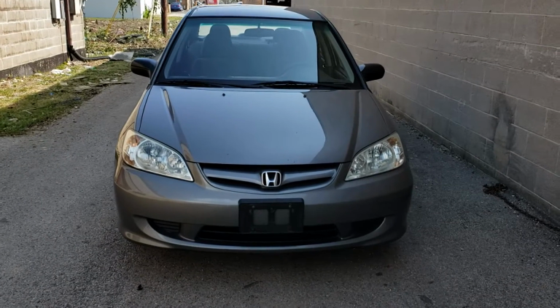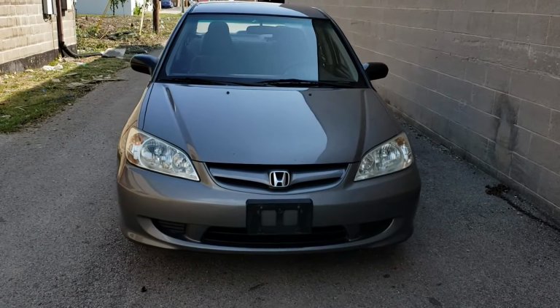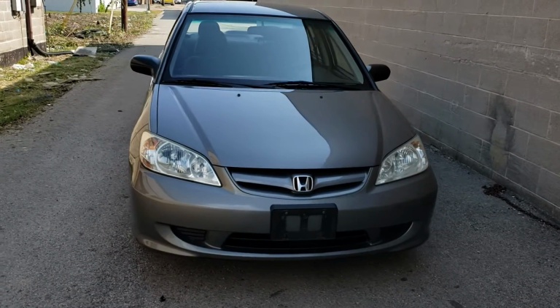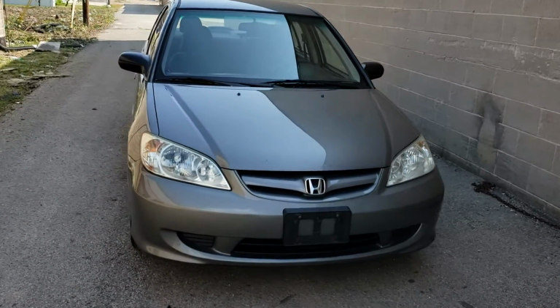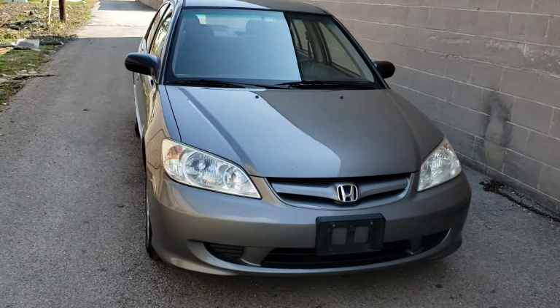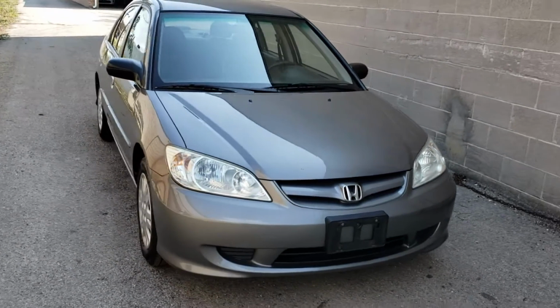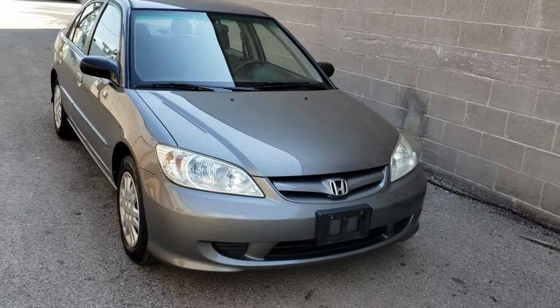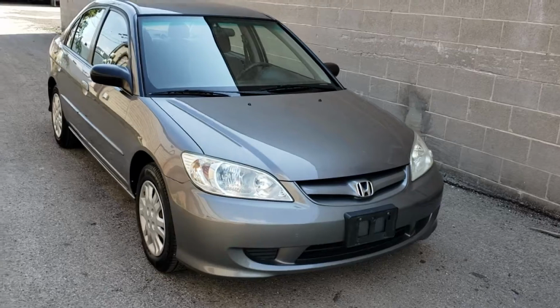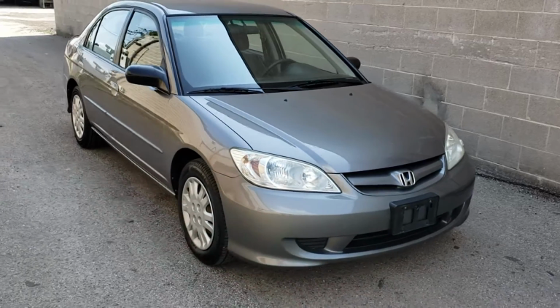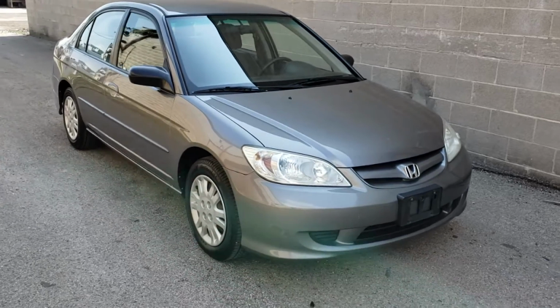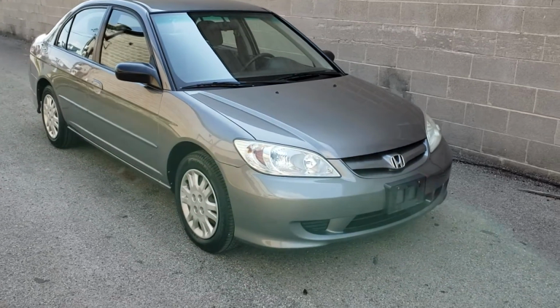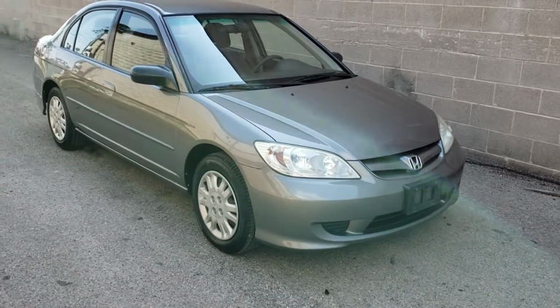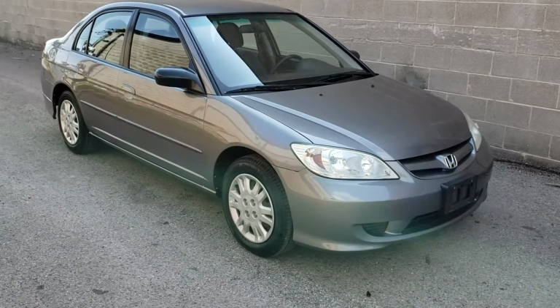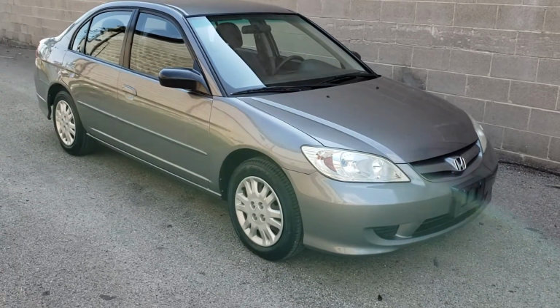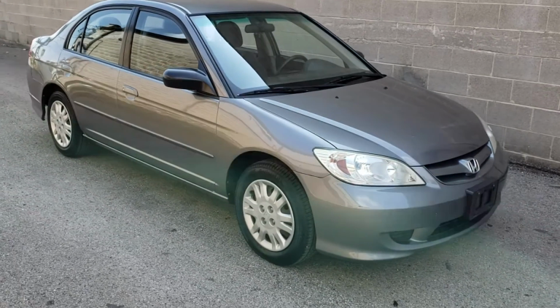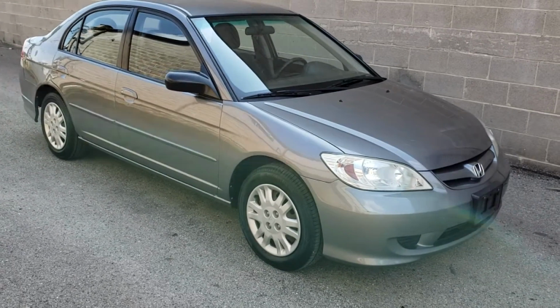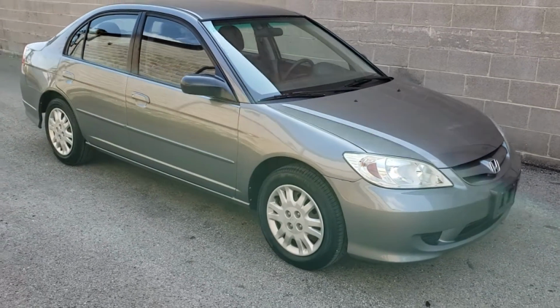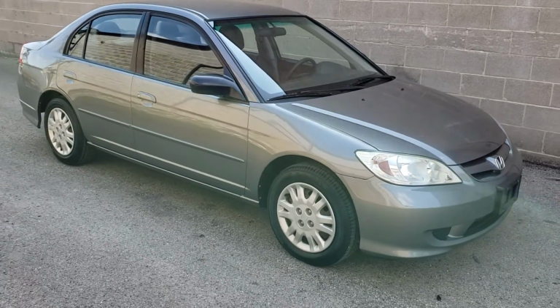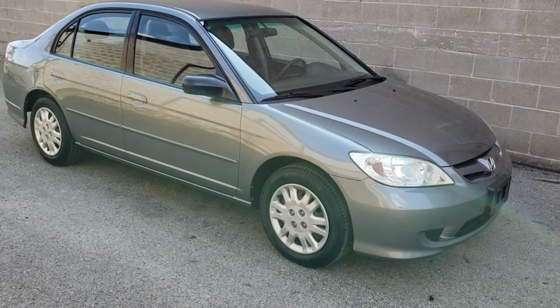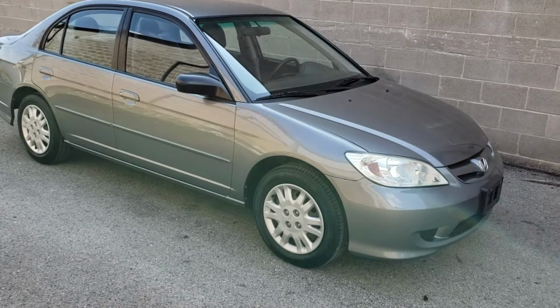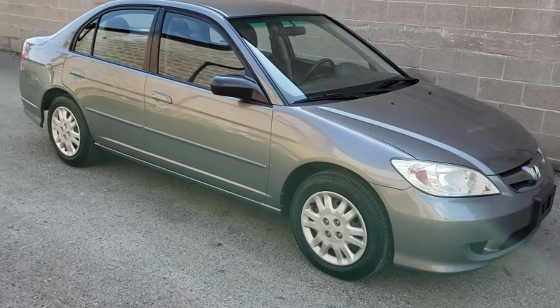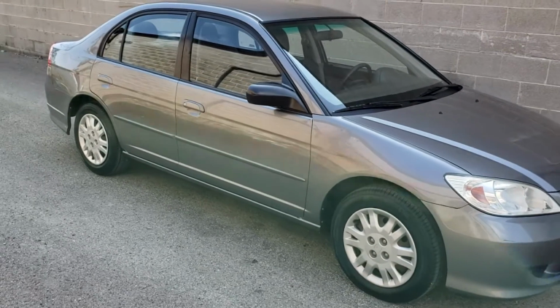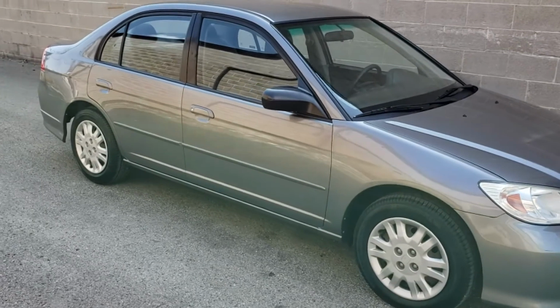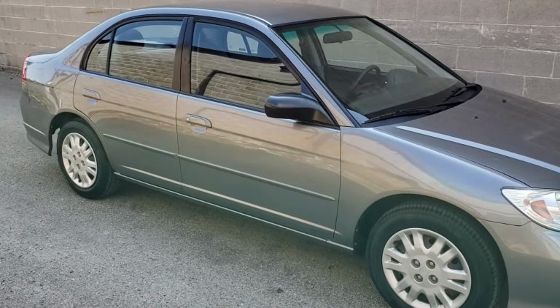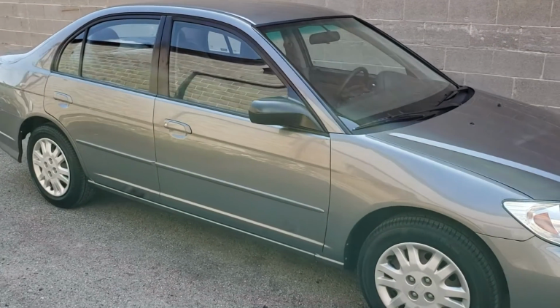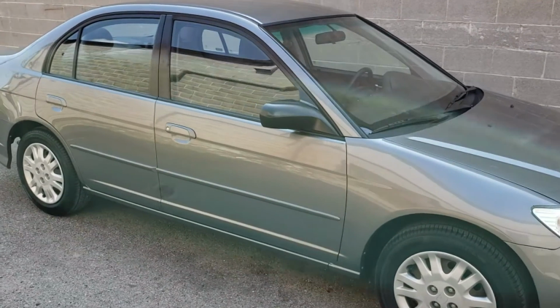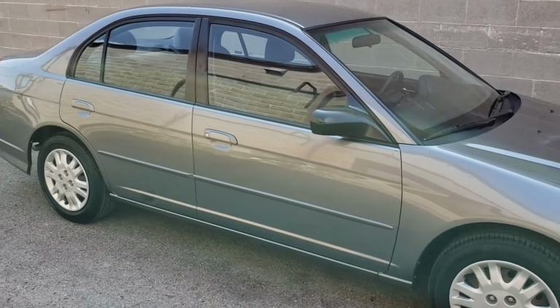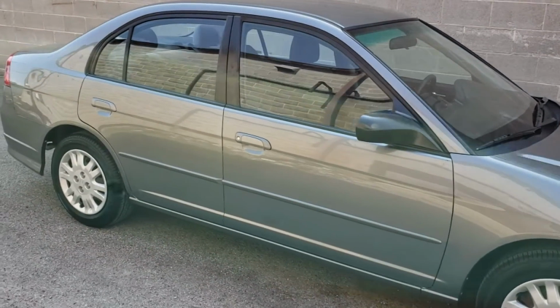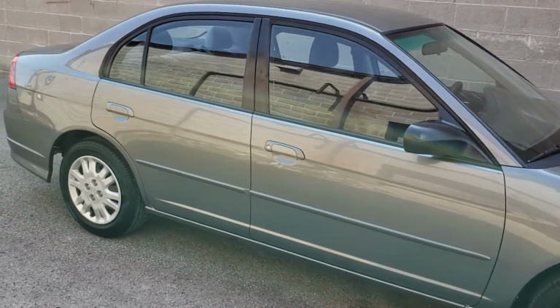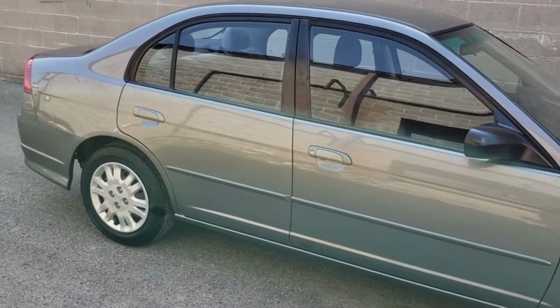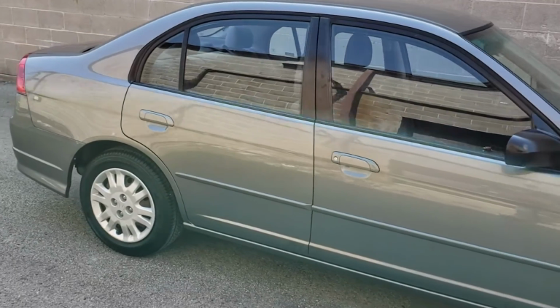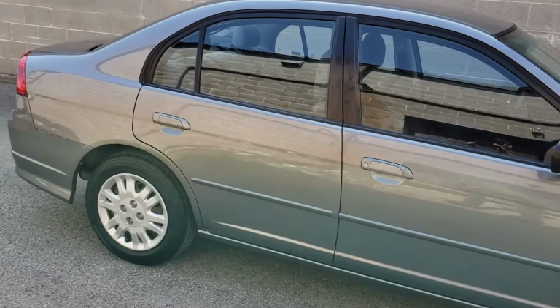This is a 2004 Honda Civic LX with 116,000 miles. The car is one owner, clean Carfax, runs and drives really well. The timing belt and water pump were replaced at 114,000 miles.